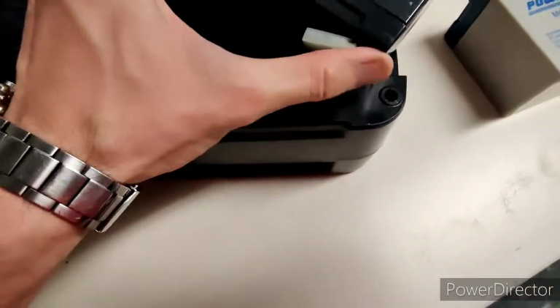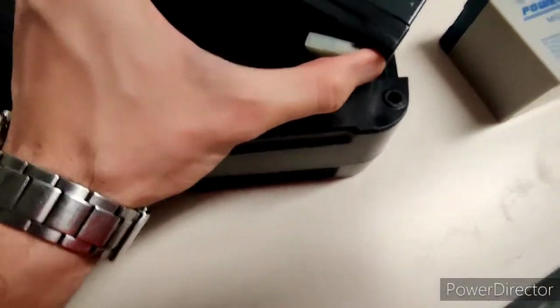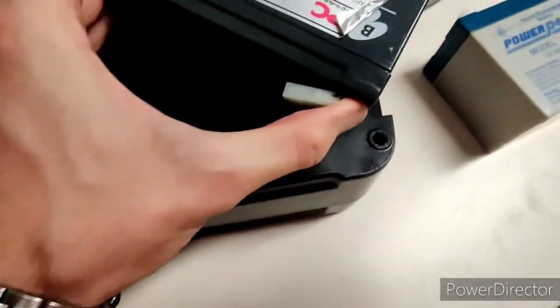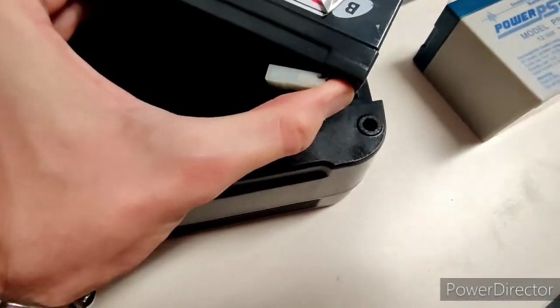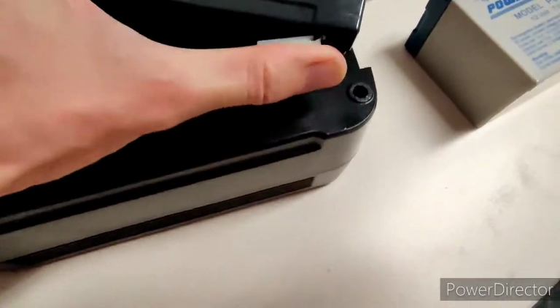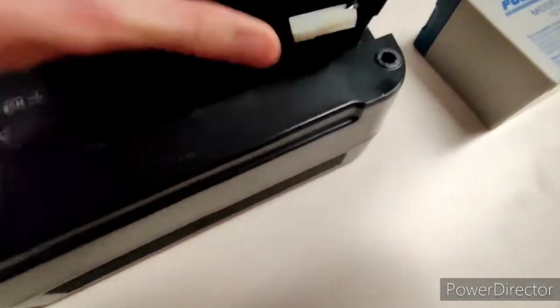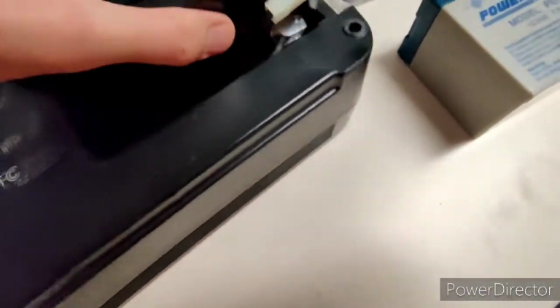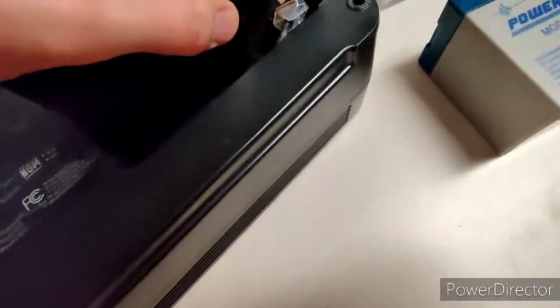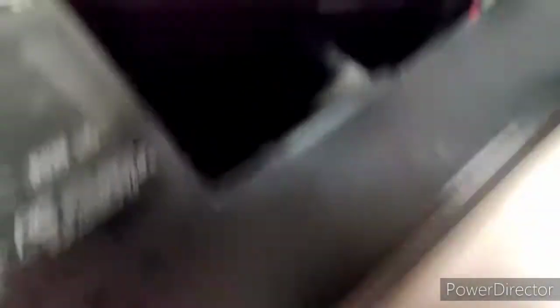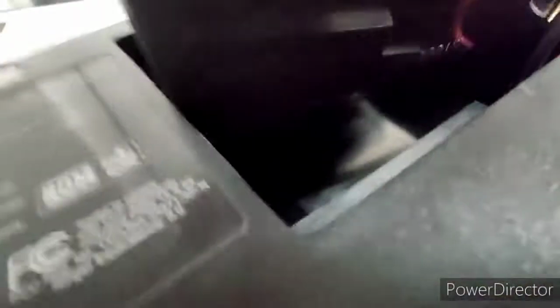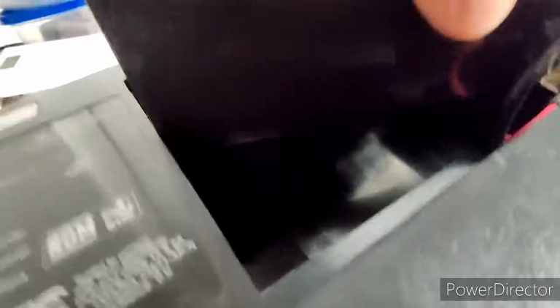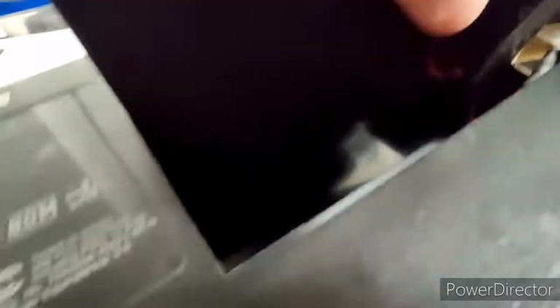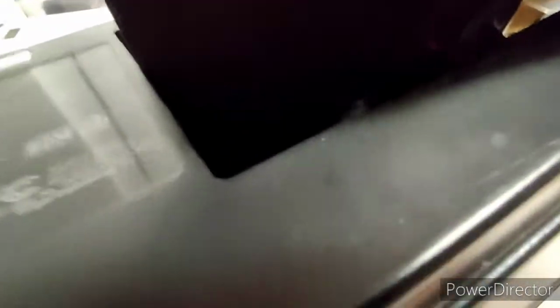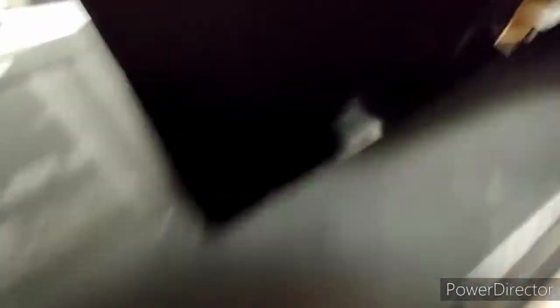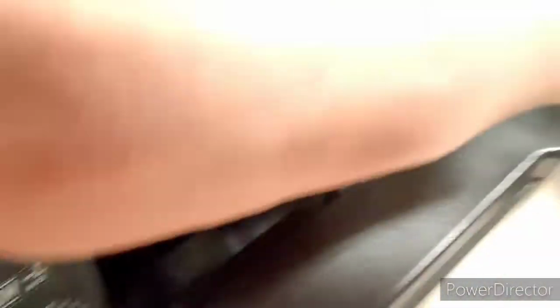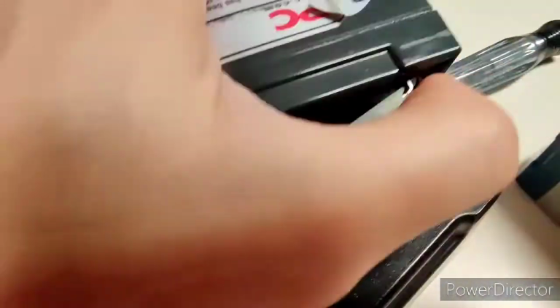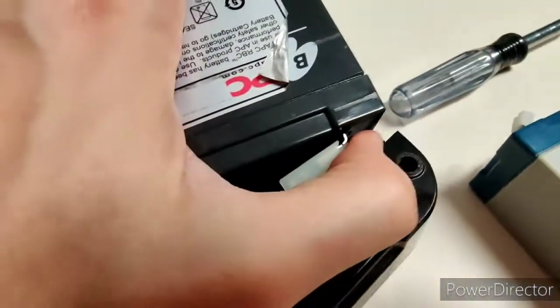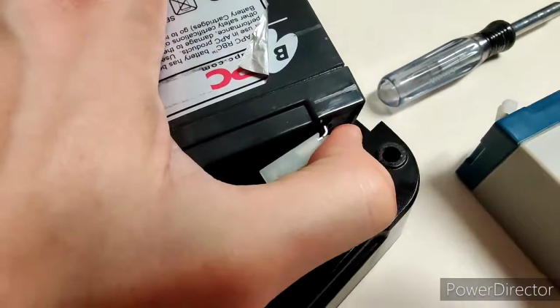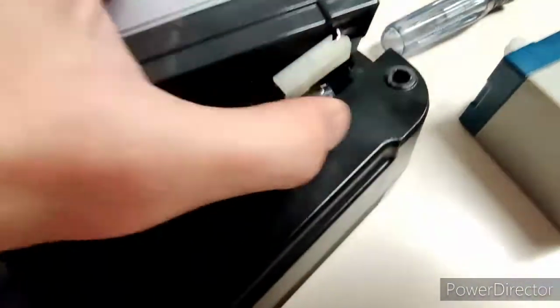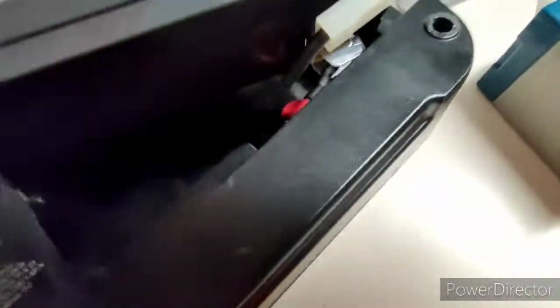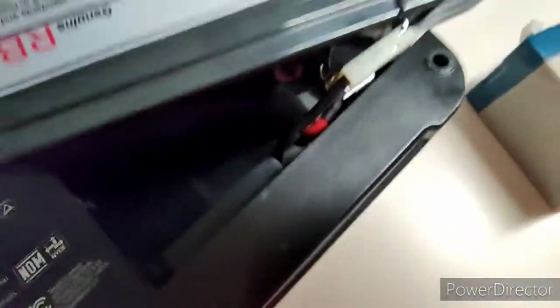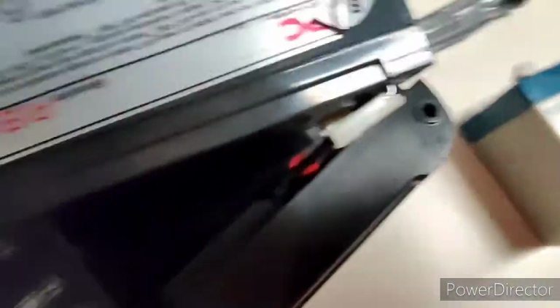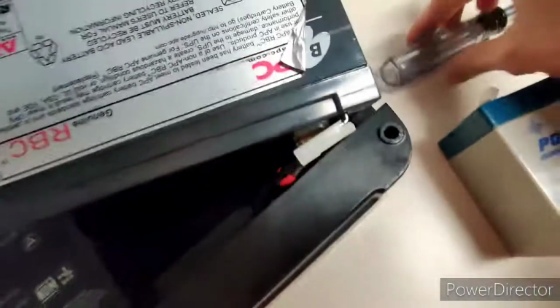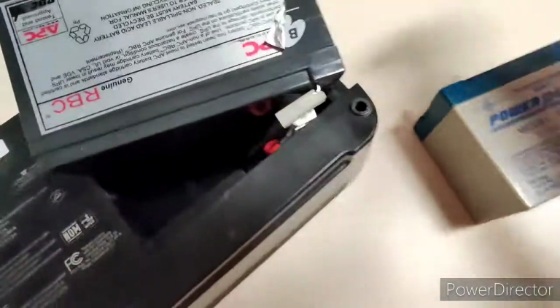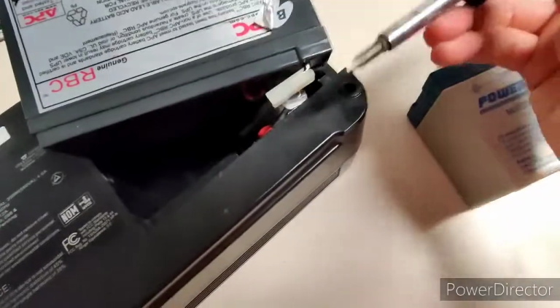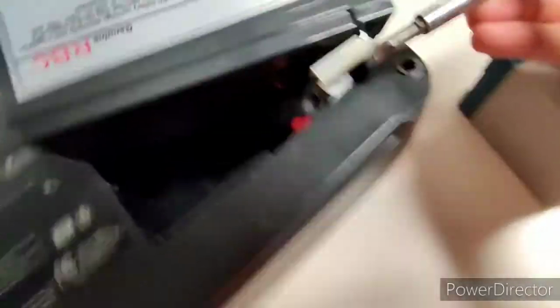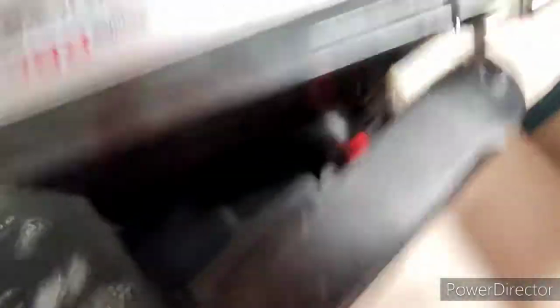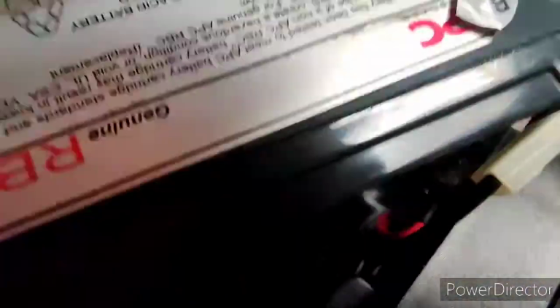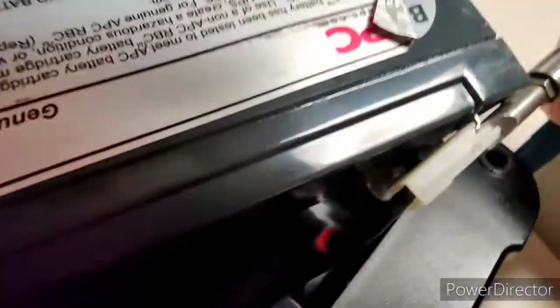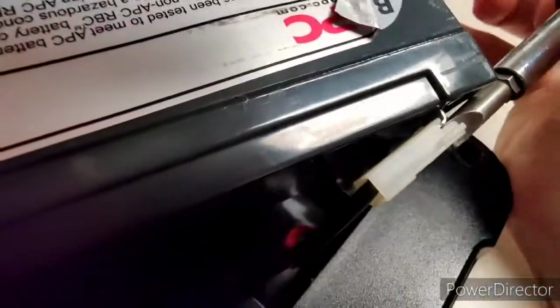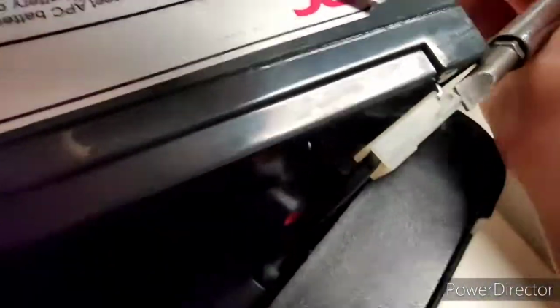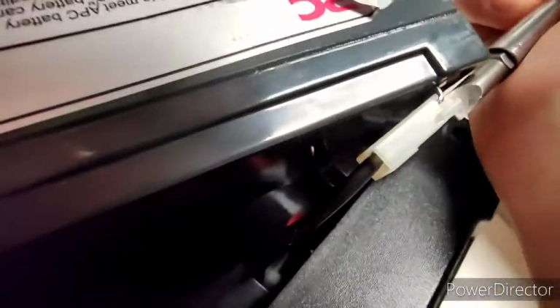Pull the terminals. This is where the screwdriver comes in — just pry it off.